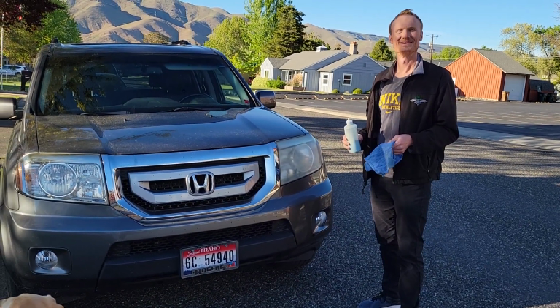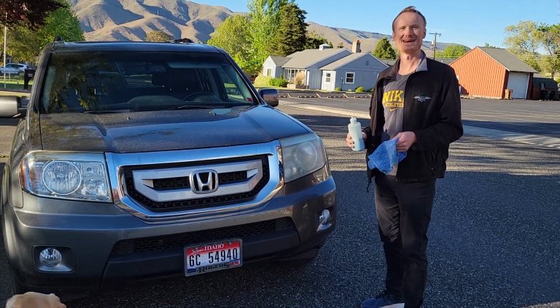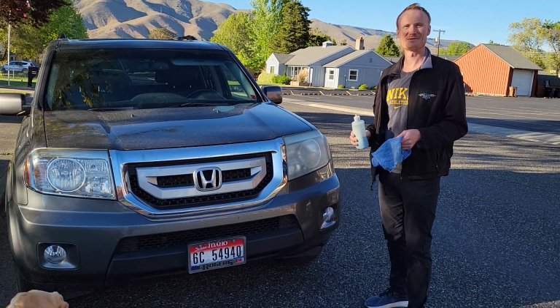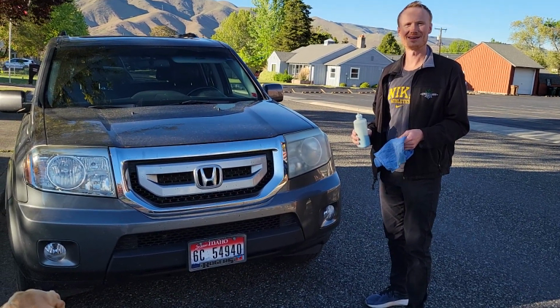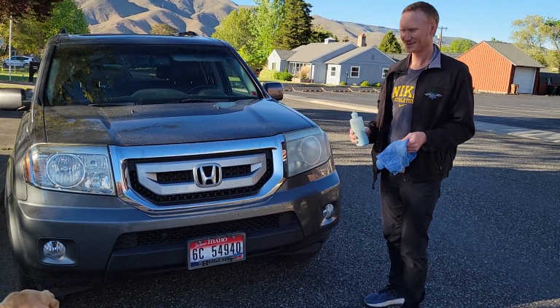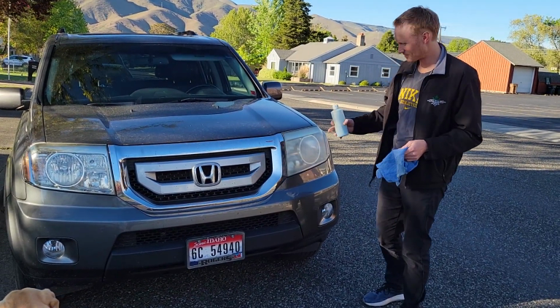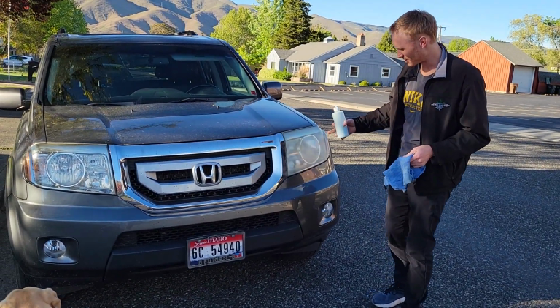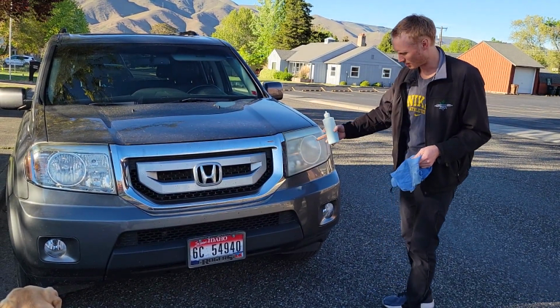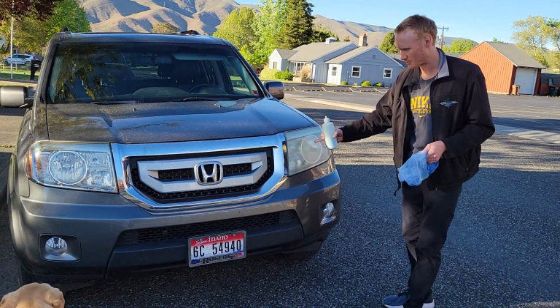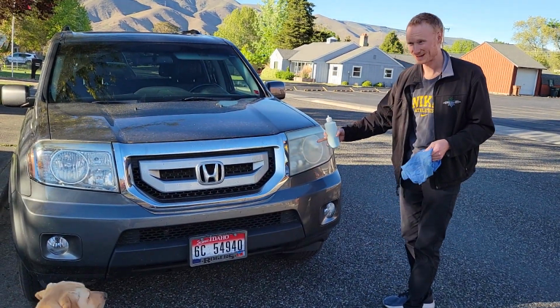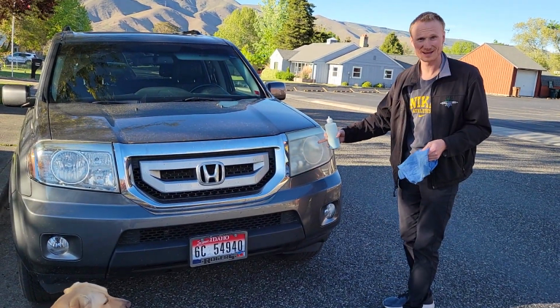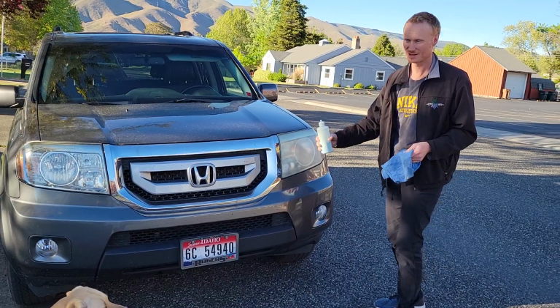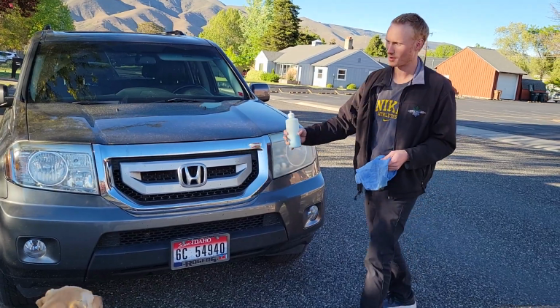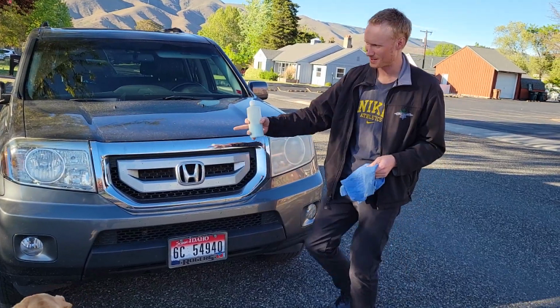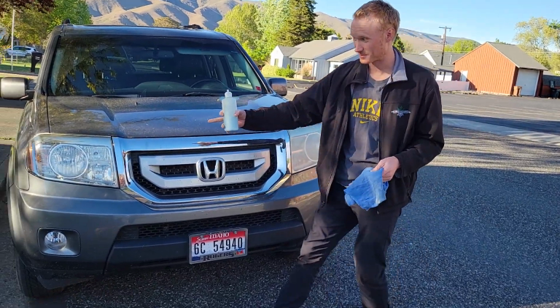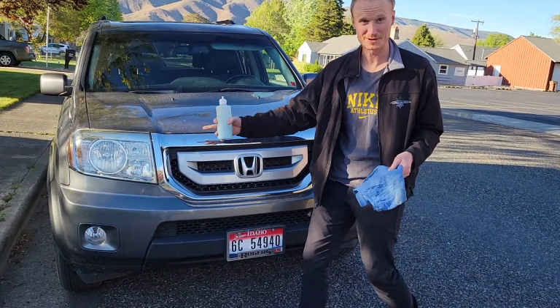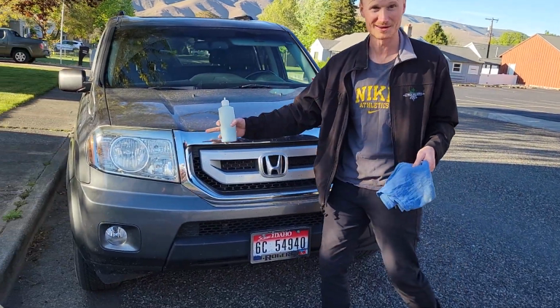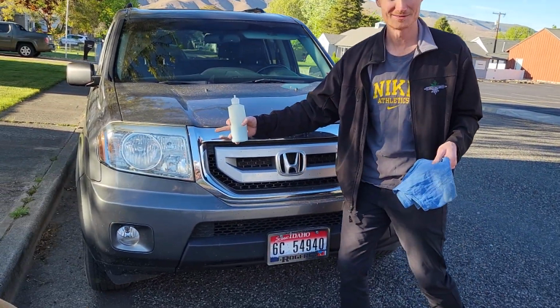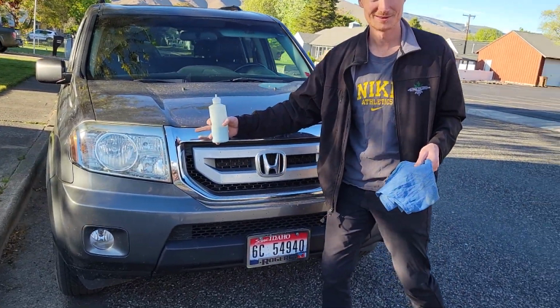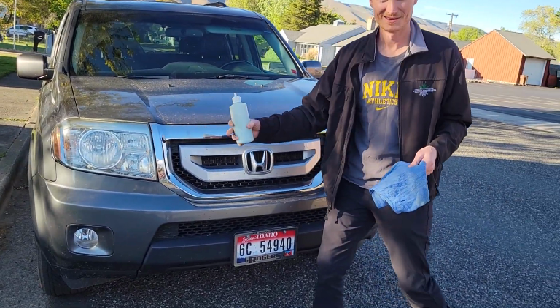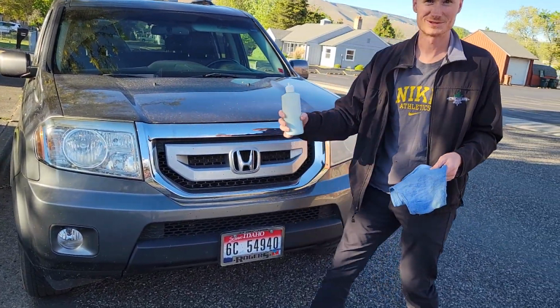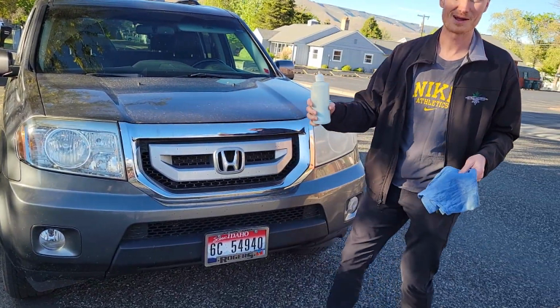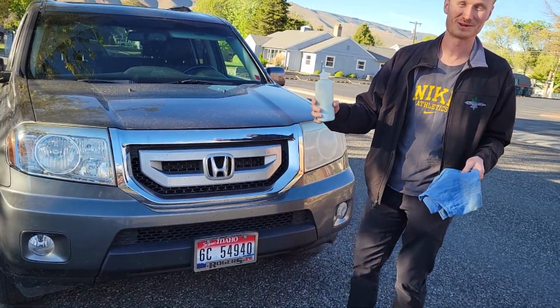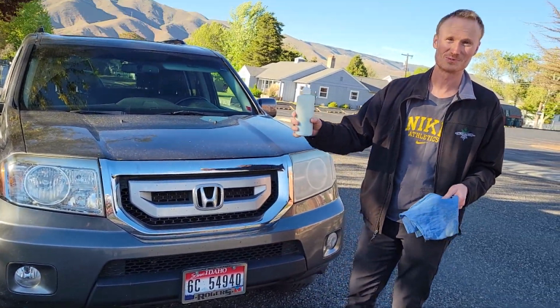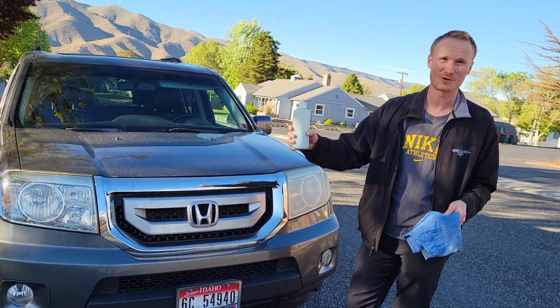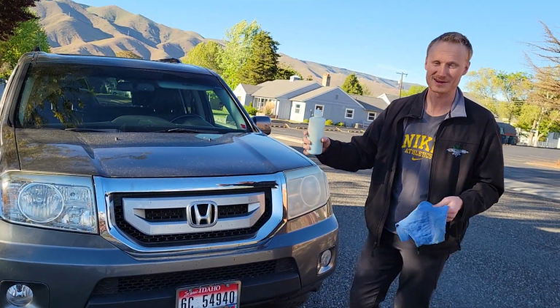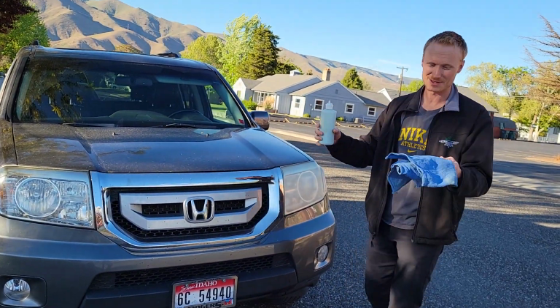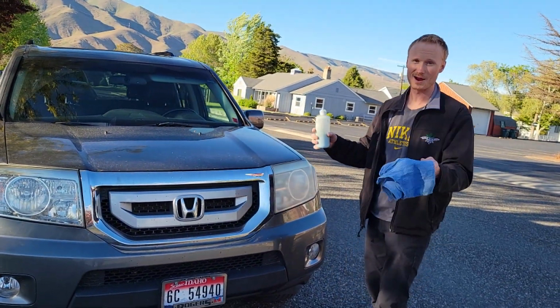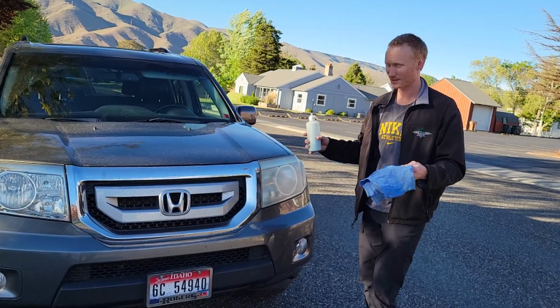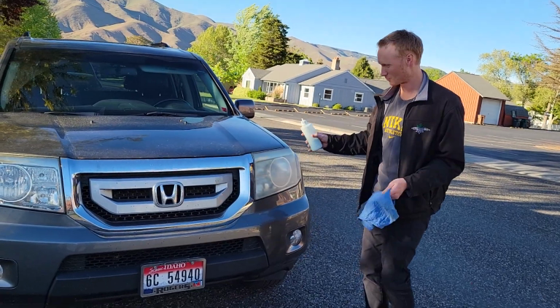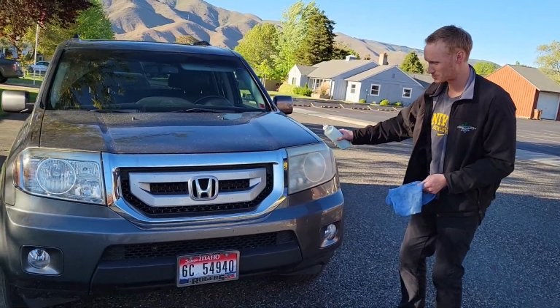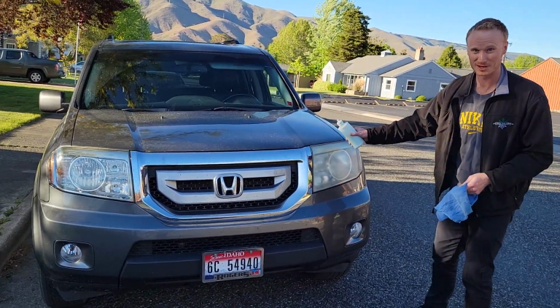Hey everybody, you have a clouded headlight and you want to make it clear again — just grab yourself some car wax and a rag and watch this.